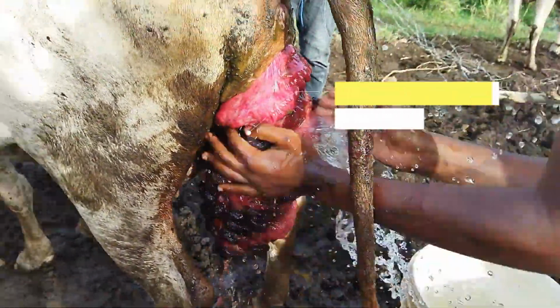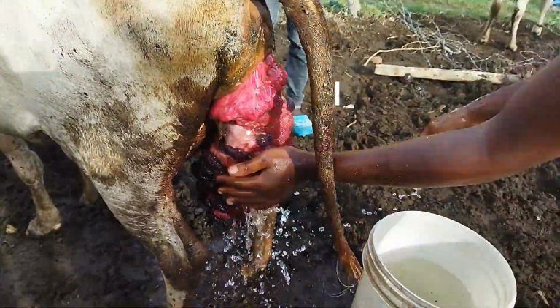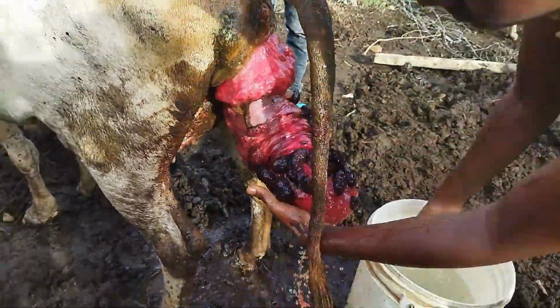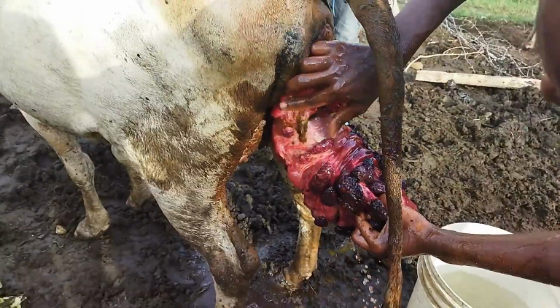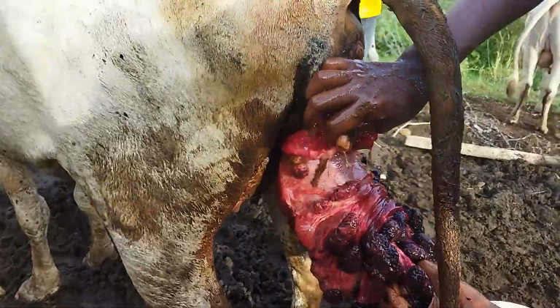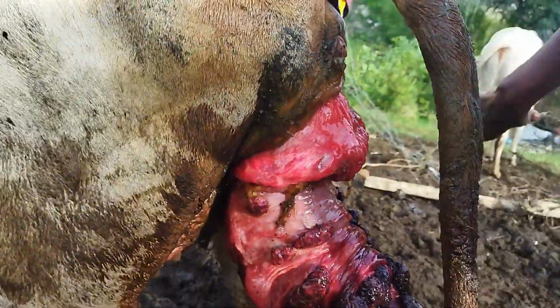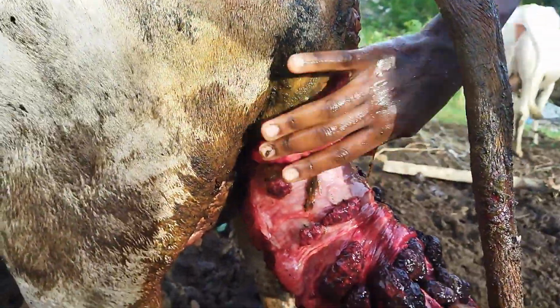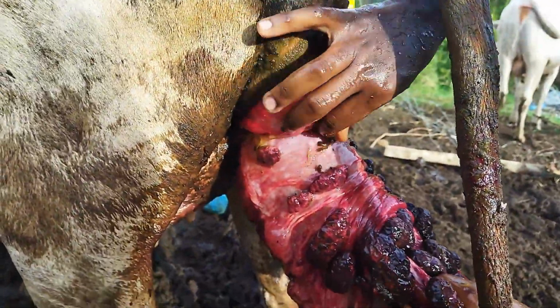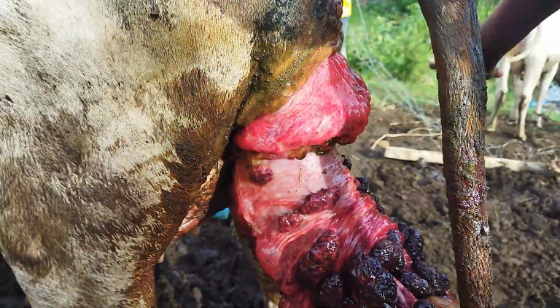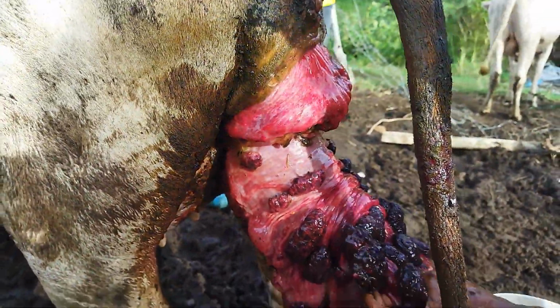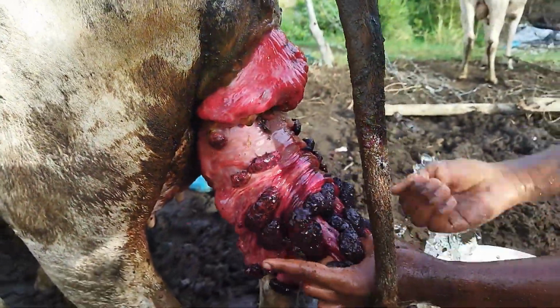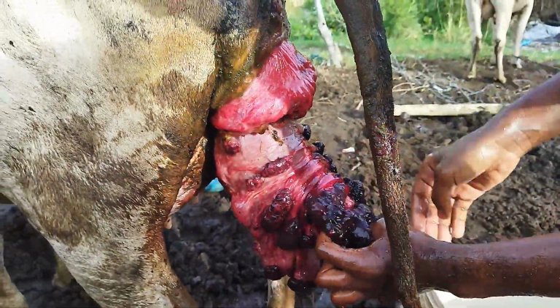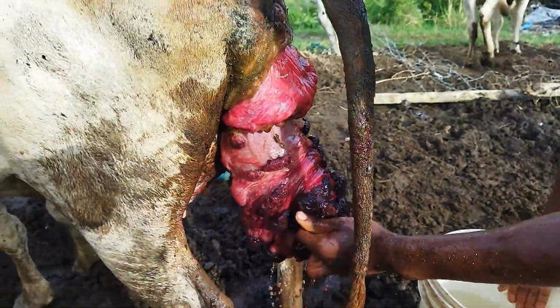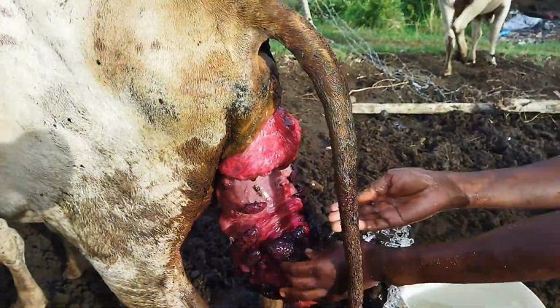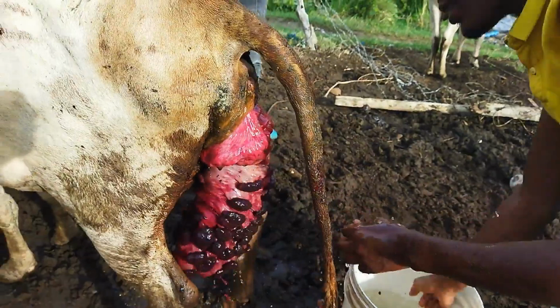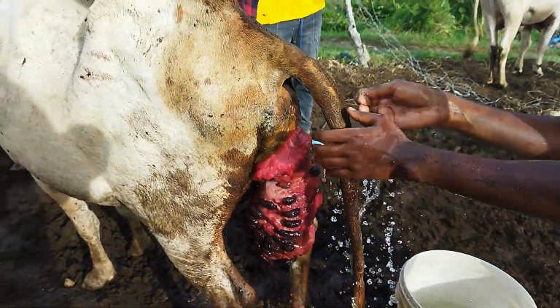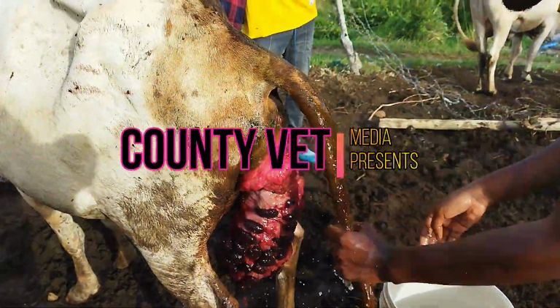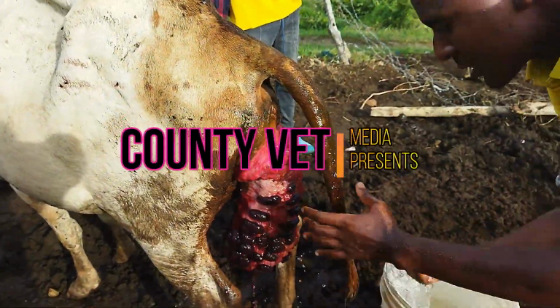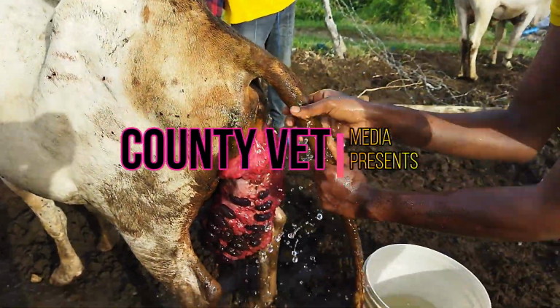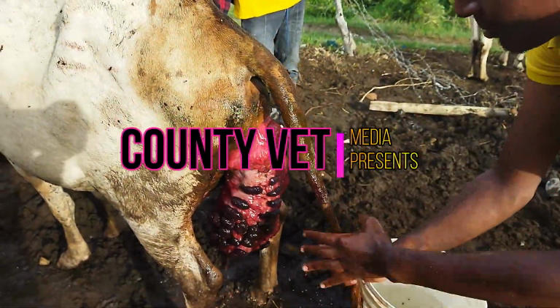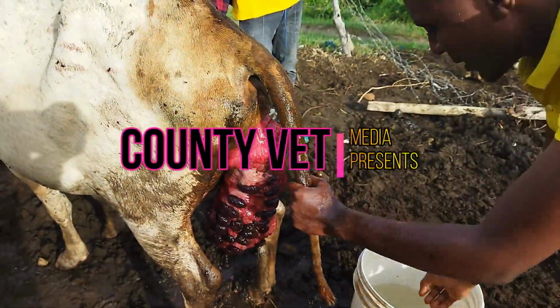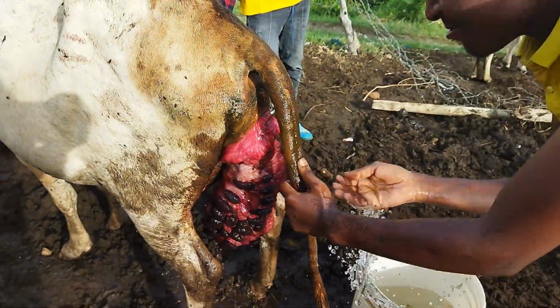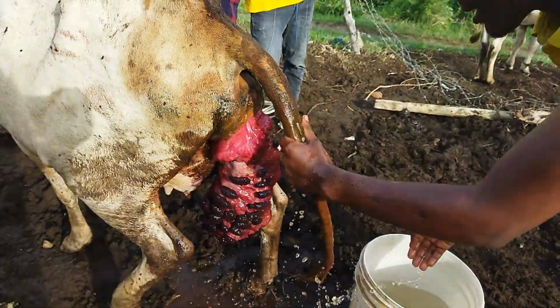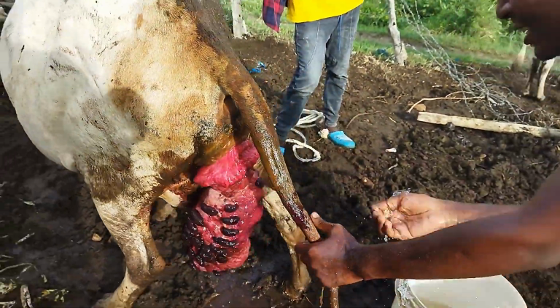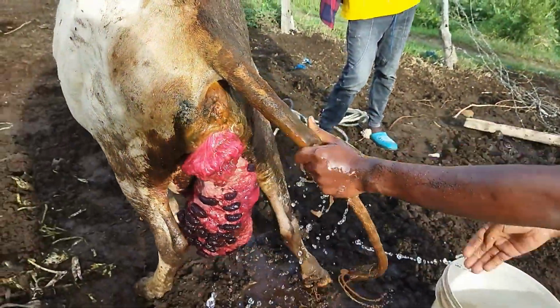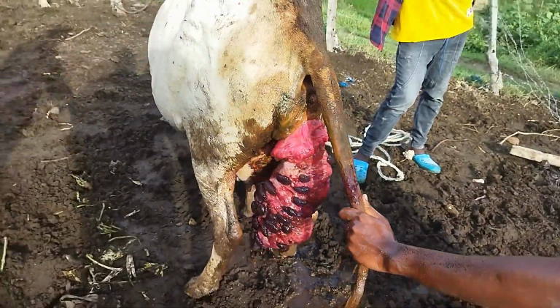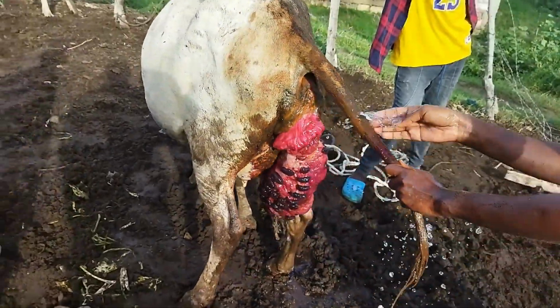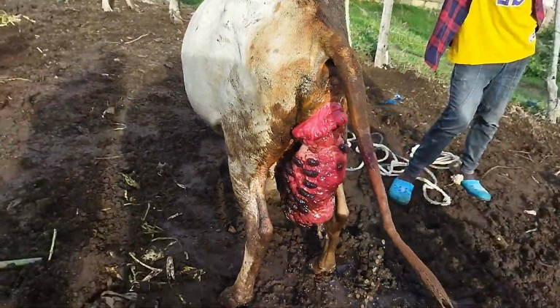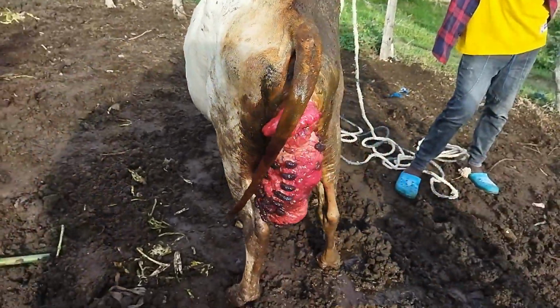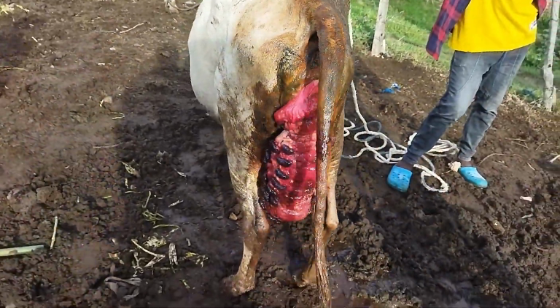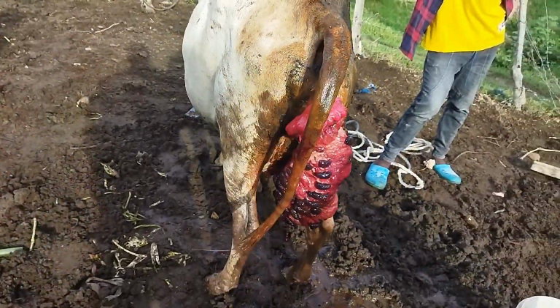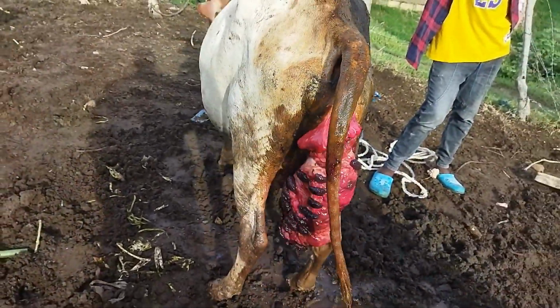Since the uterus had increased in size because of blood flow, we had to shrink it for it to fit back in. After shrinking it, we applied antibiotic and squeezed the uterus back inside. A lot of topical antibiotics are applied to prevent infections.